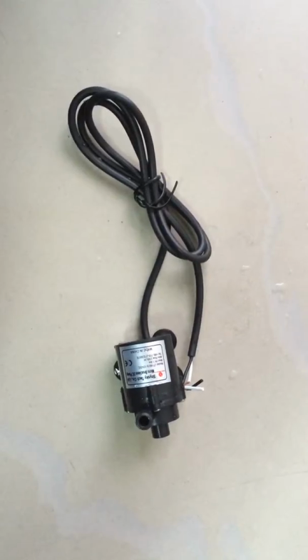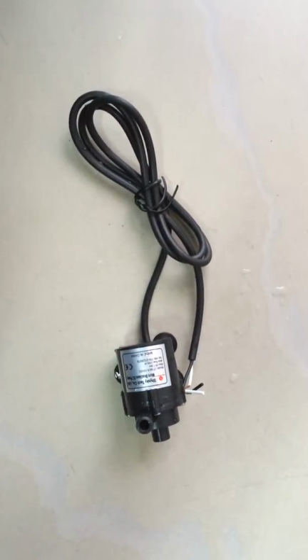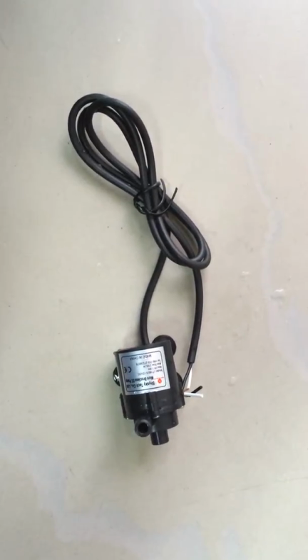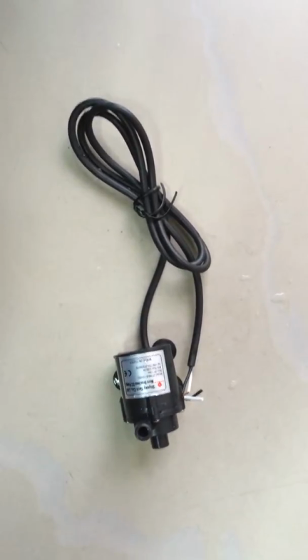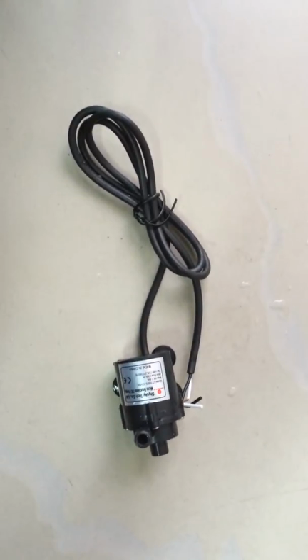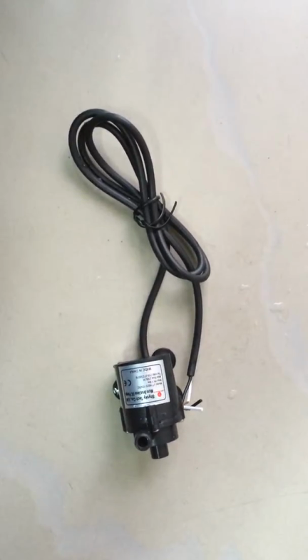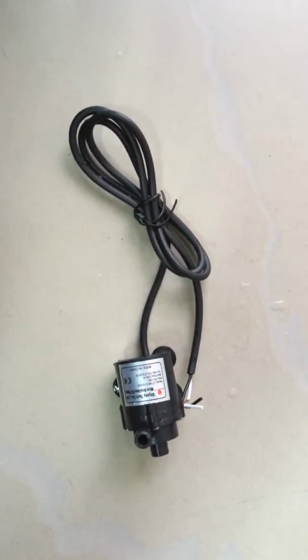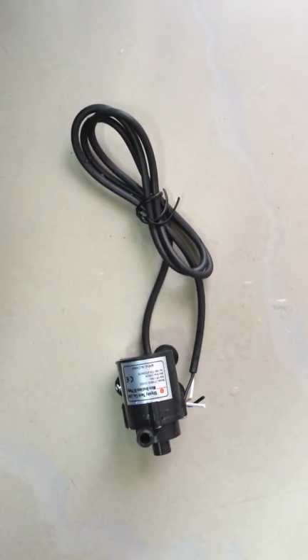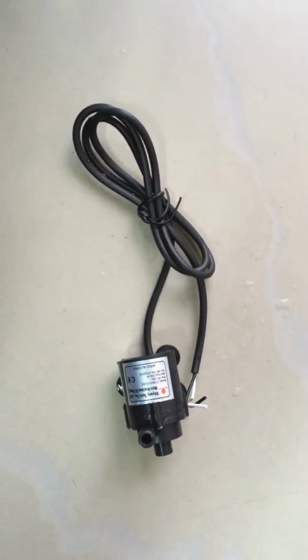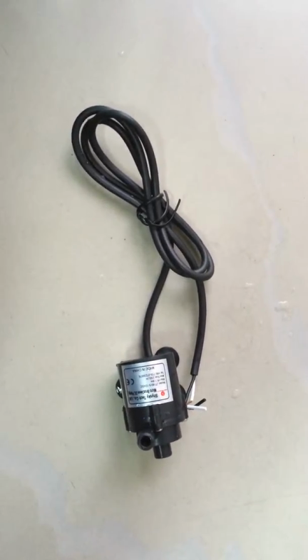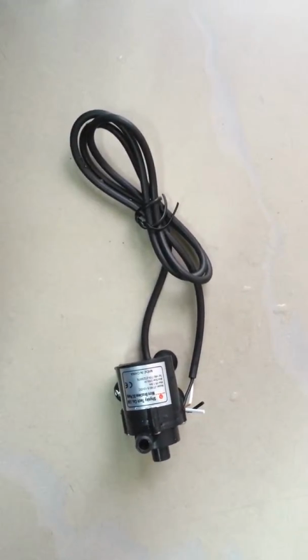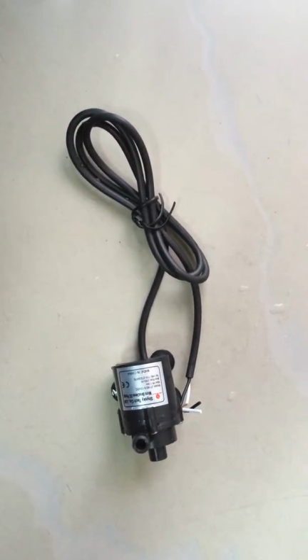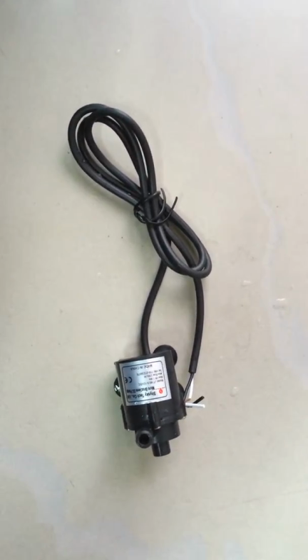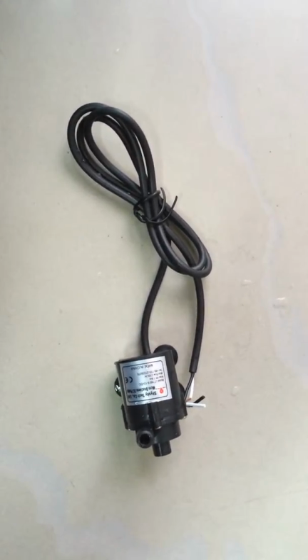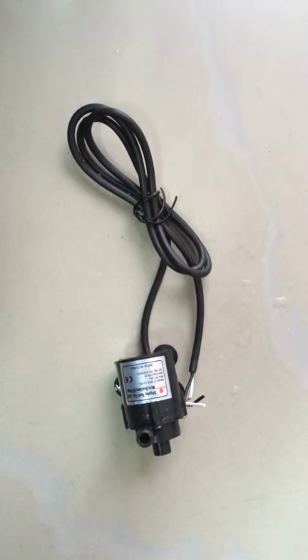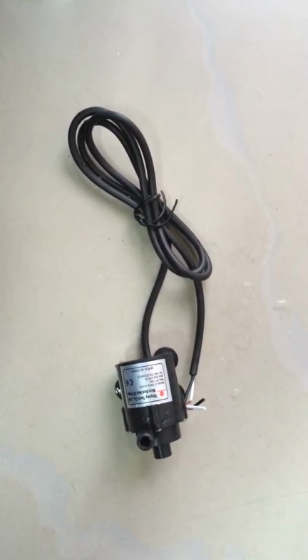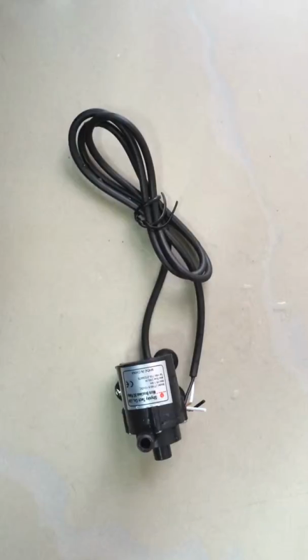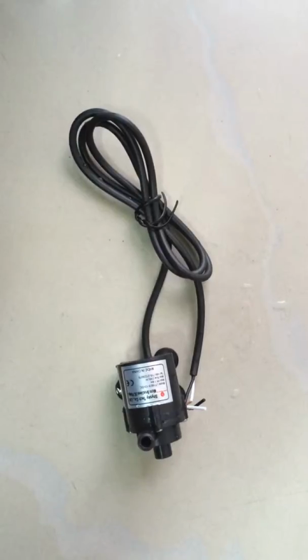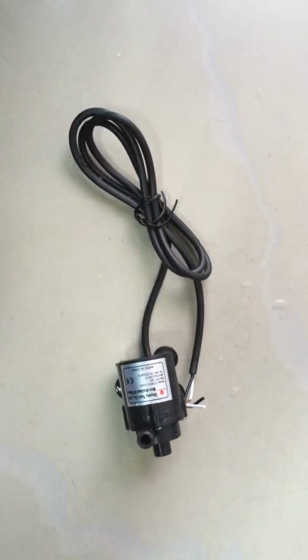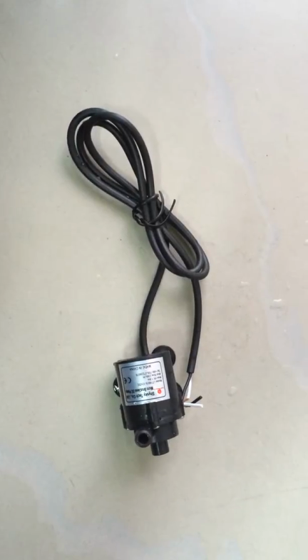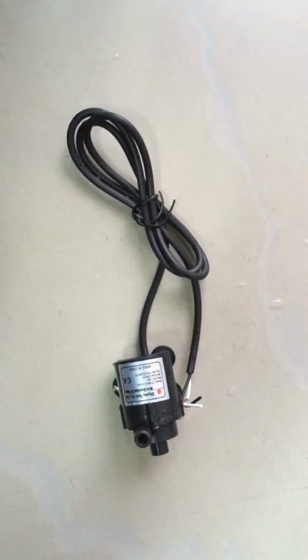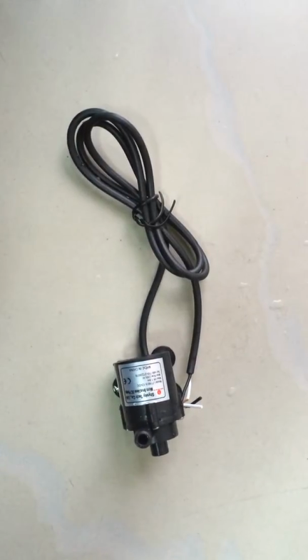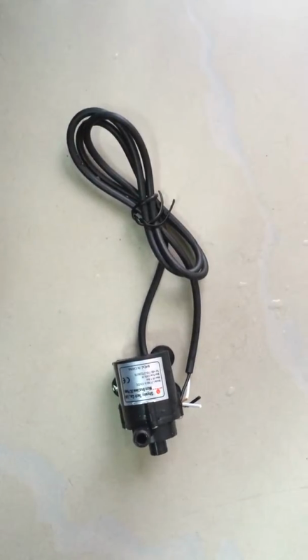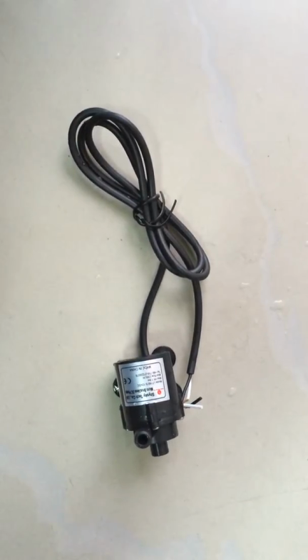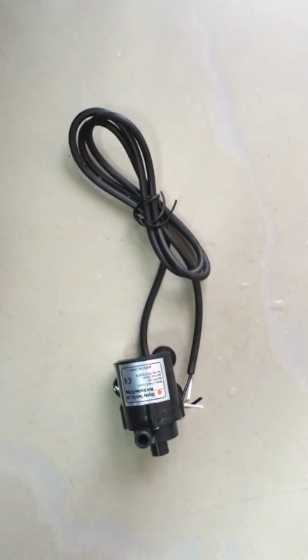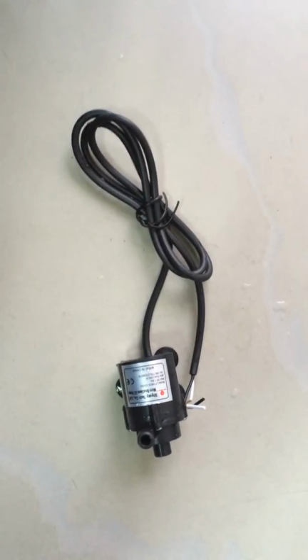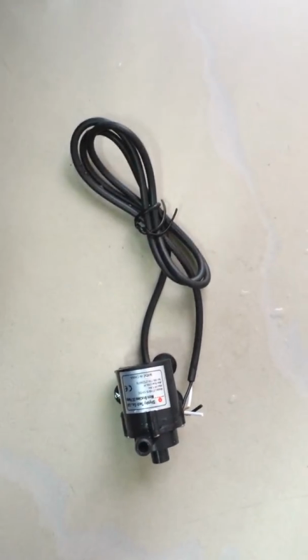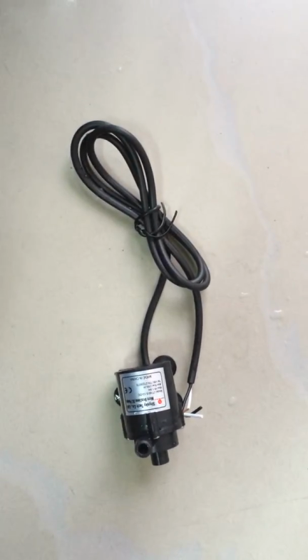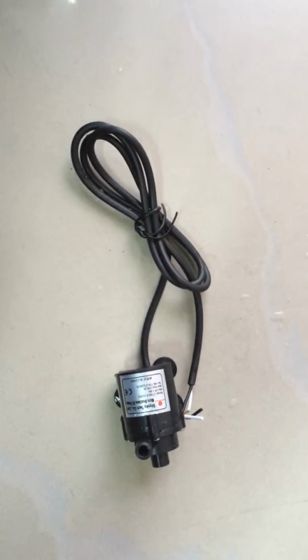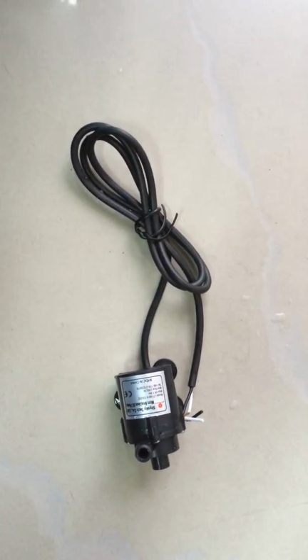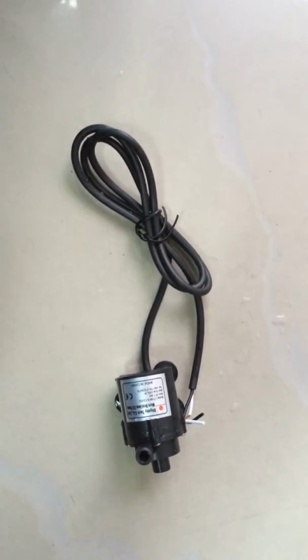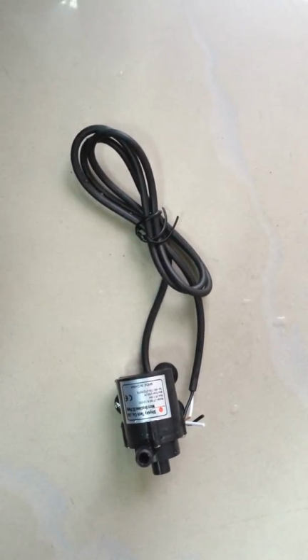Hello guys, this is Alexander from Shaskai Tech. Today I want to briefly introduce you one of our mini brushless DC pump products.